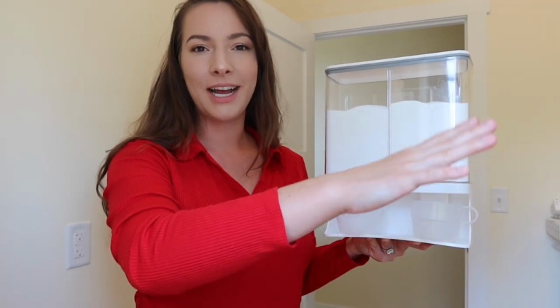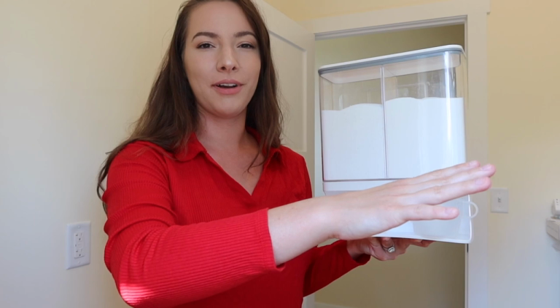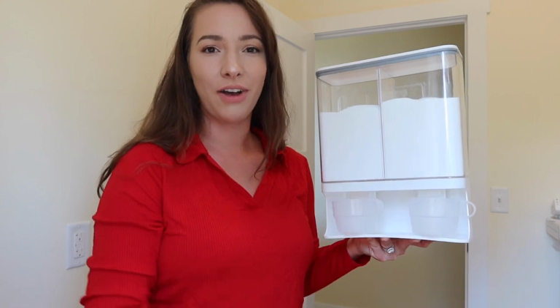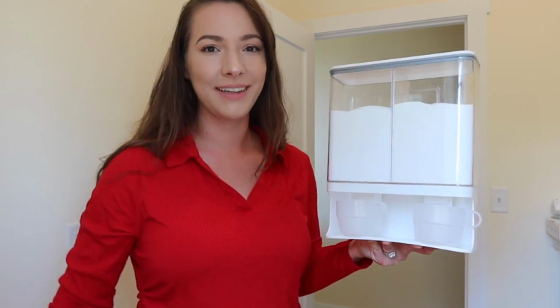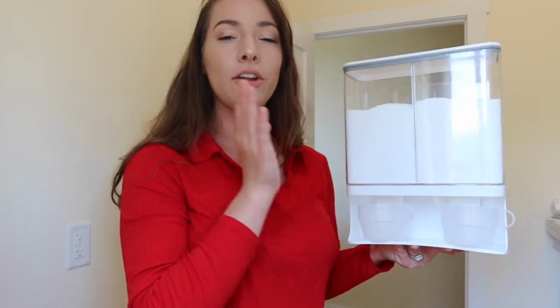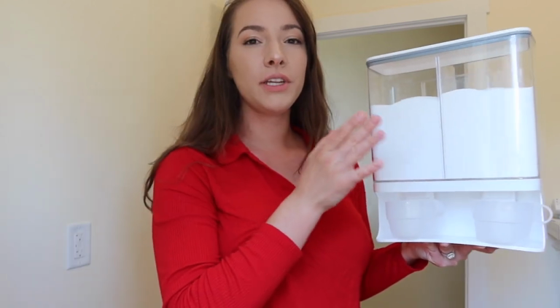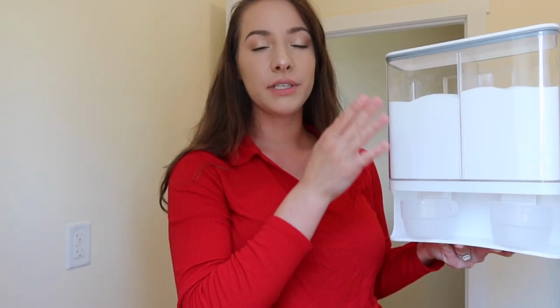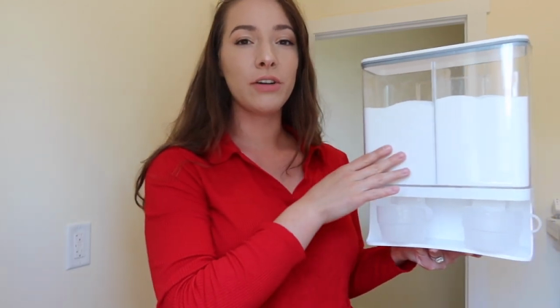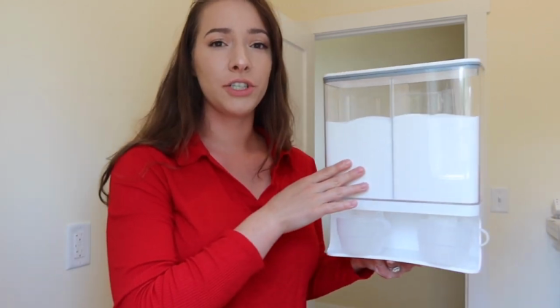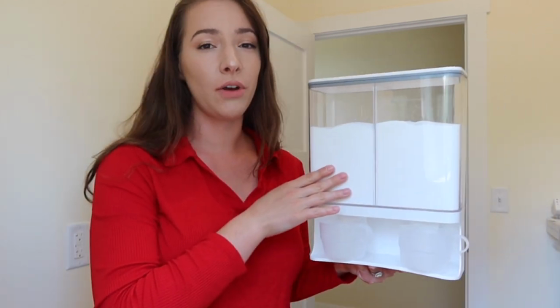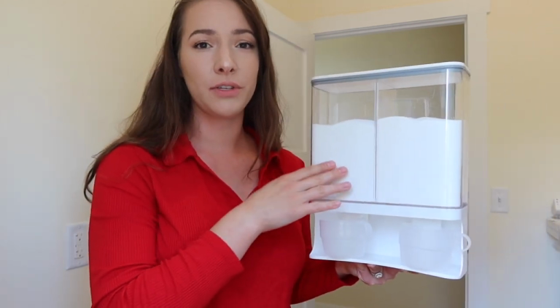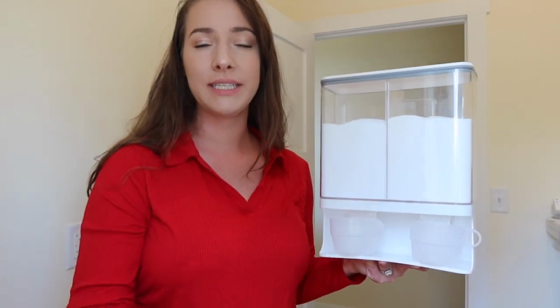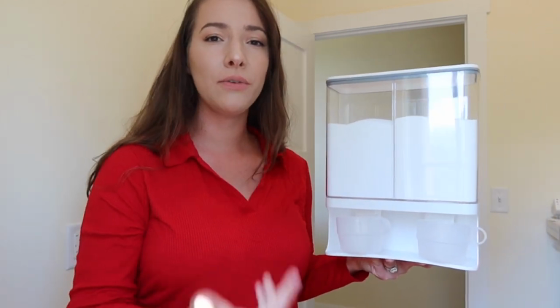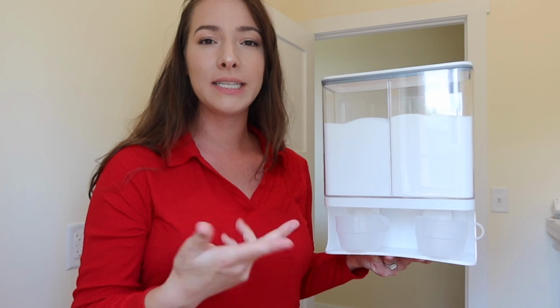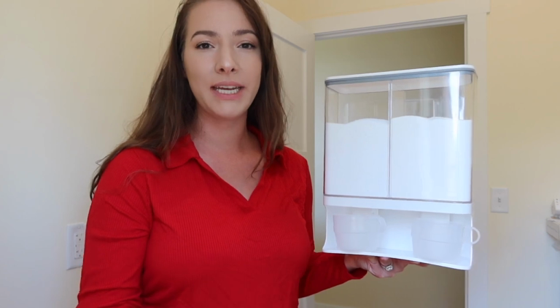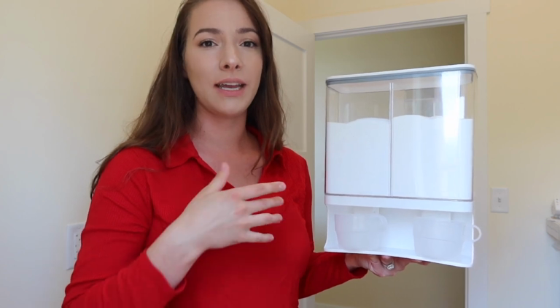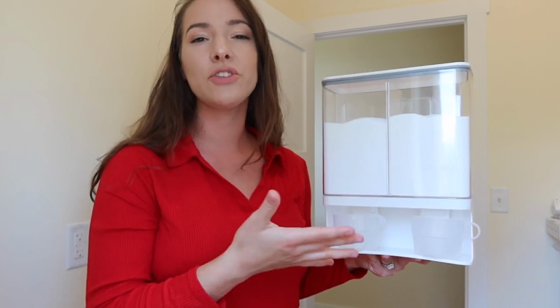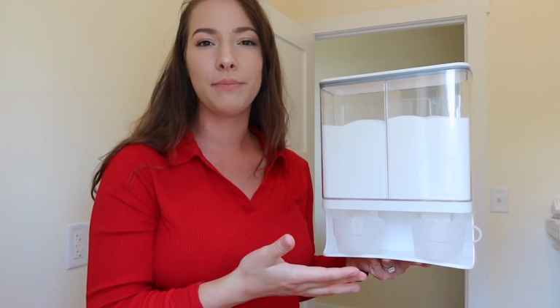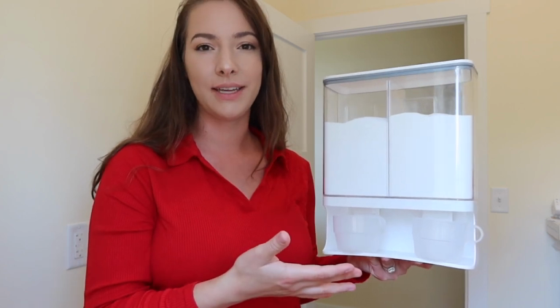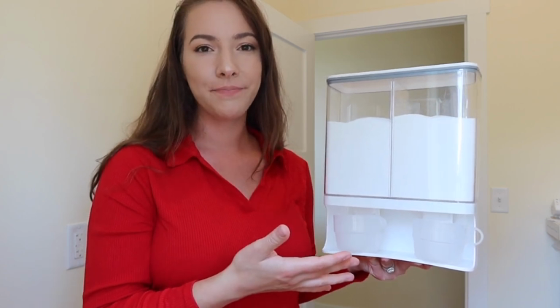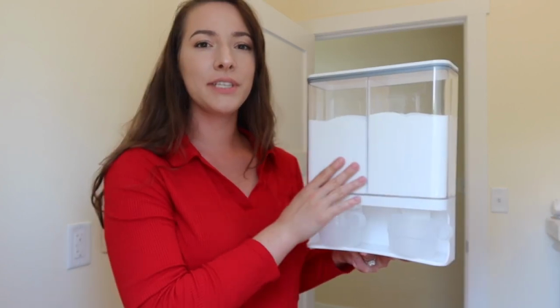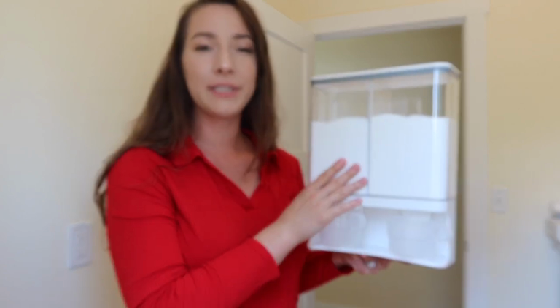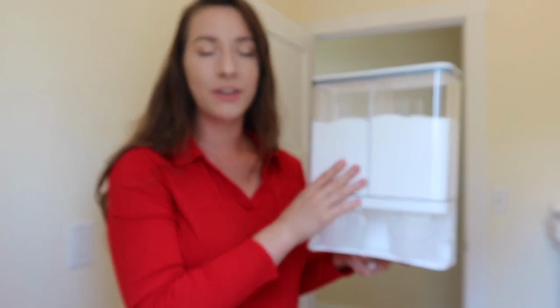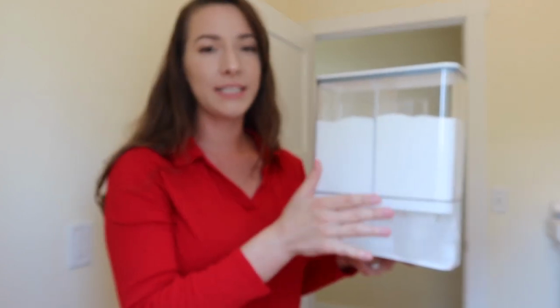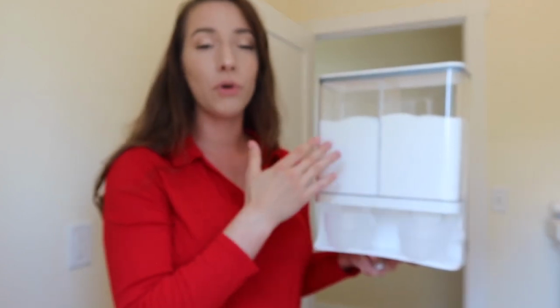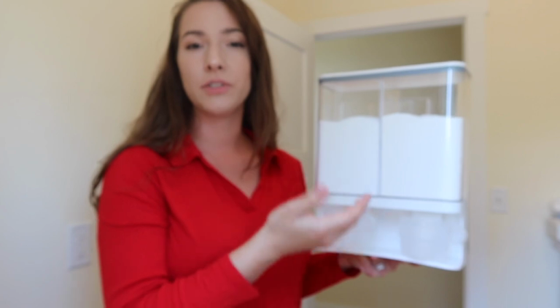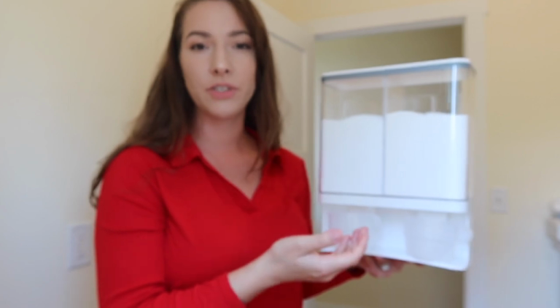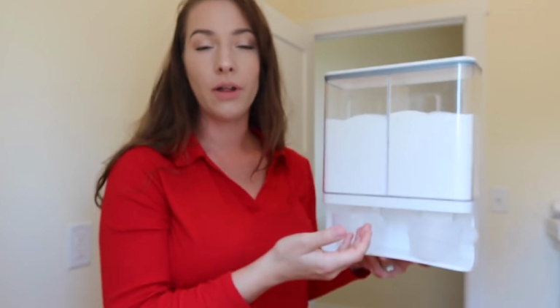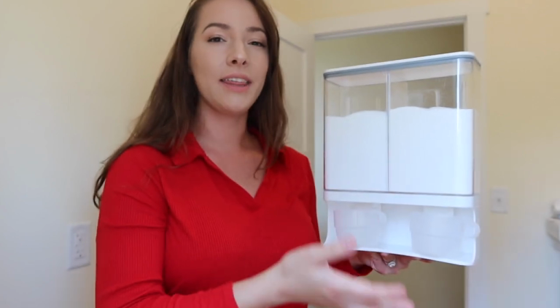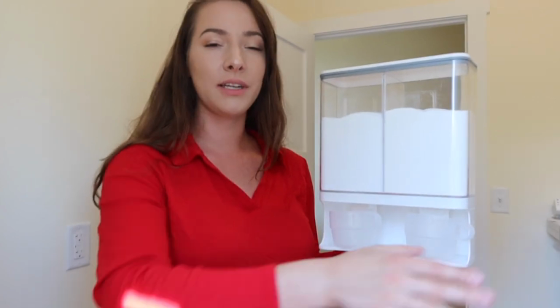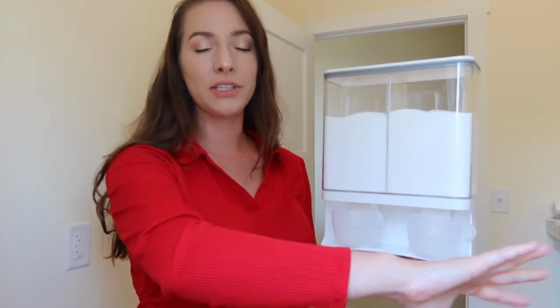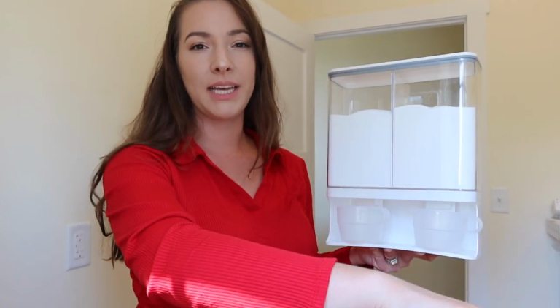Not only can you use this for powder detergent, you can also use it for cereal, rice, beans — basically any dry good. This can be free-standing on any table, or you can also mount it to the wall.